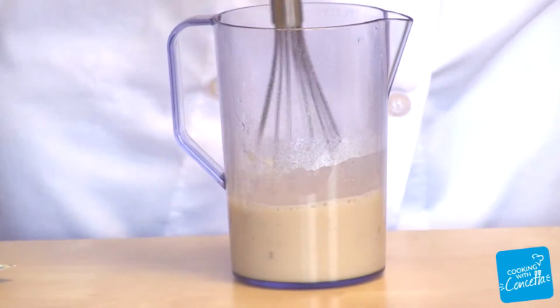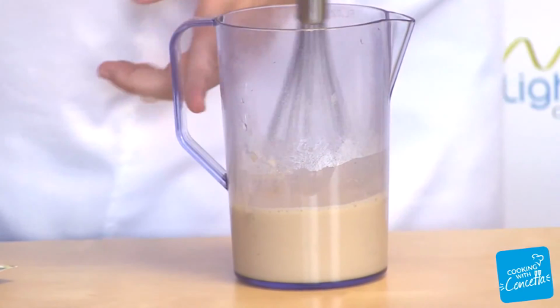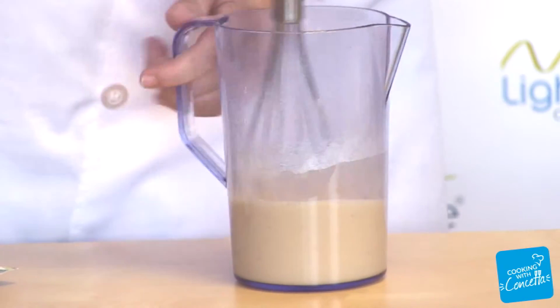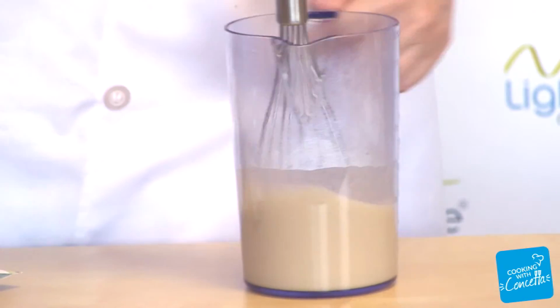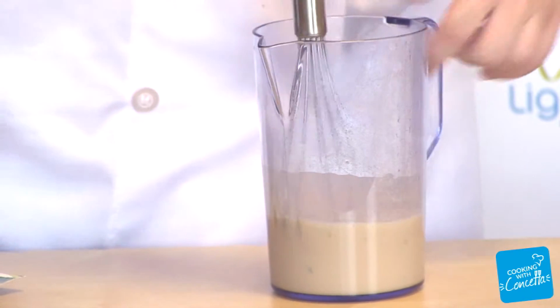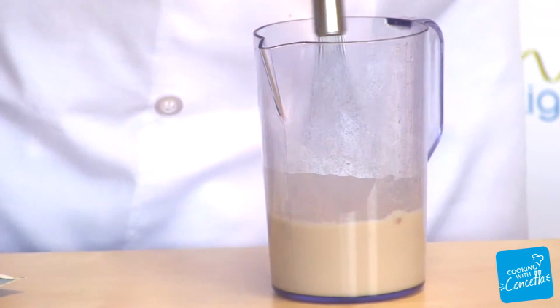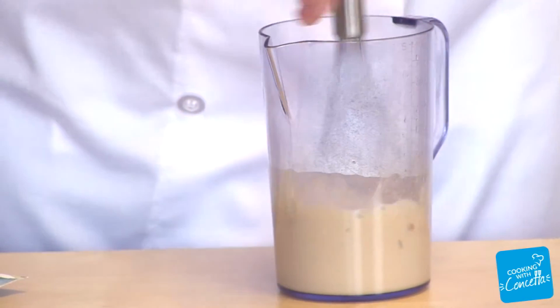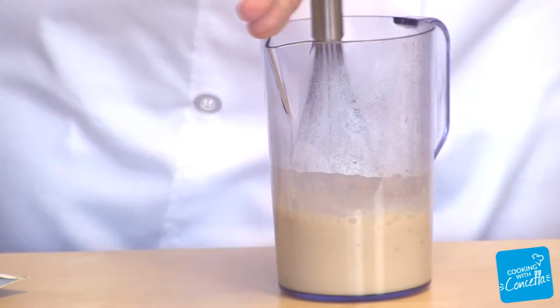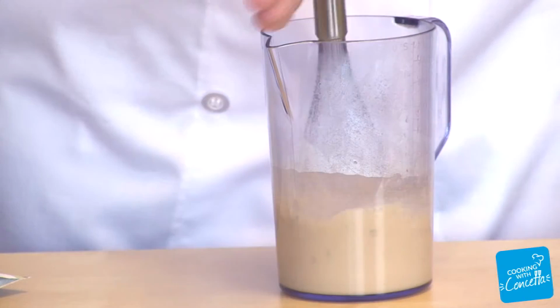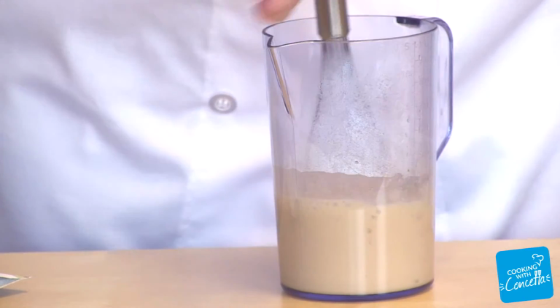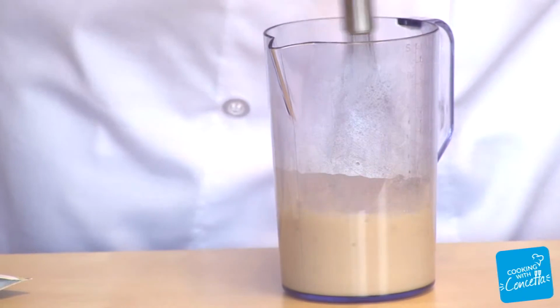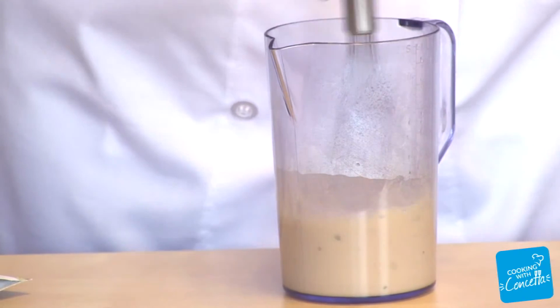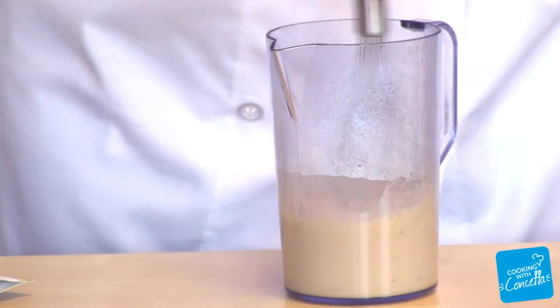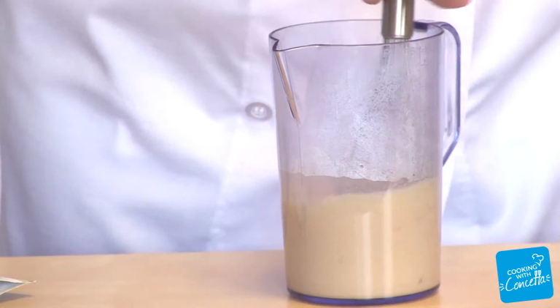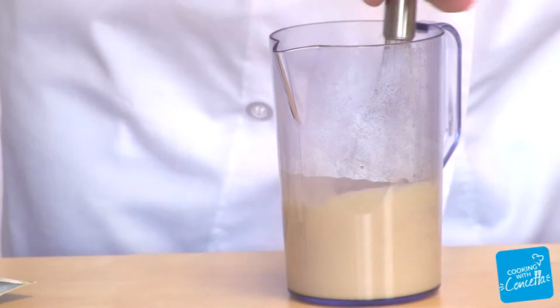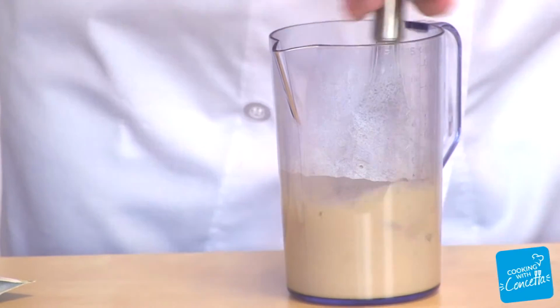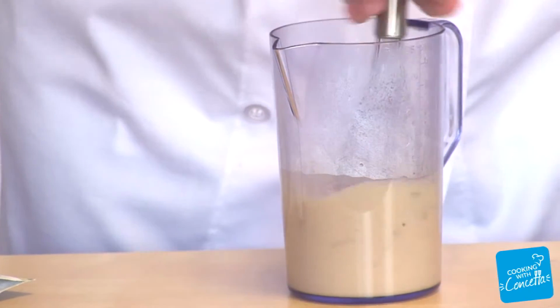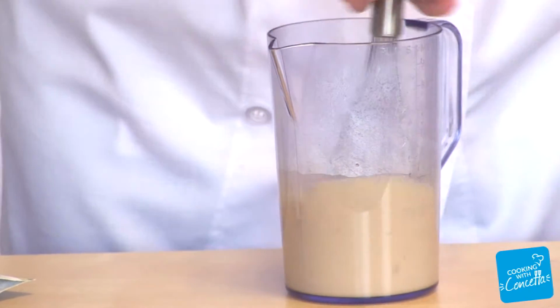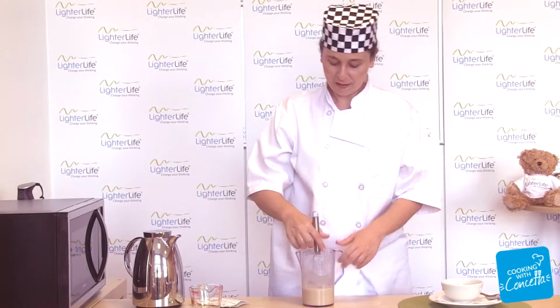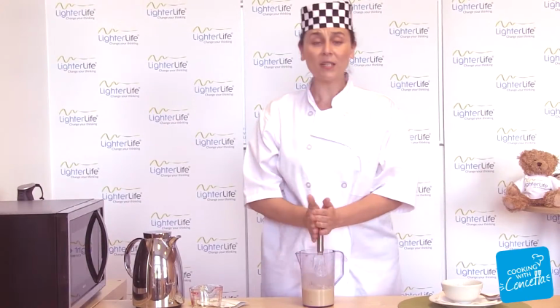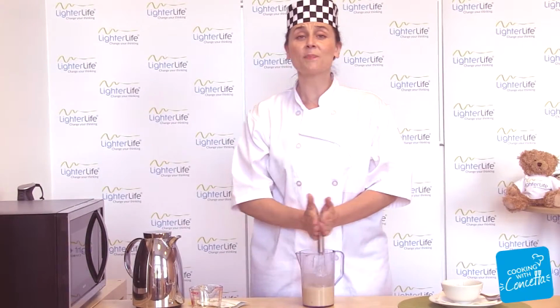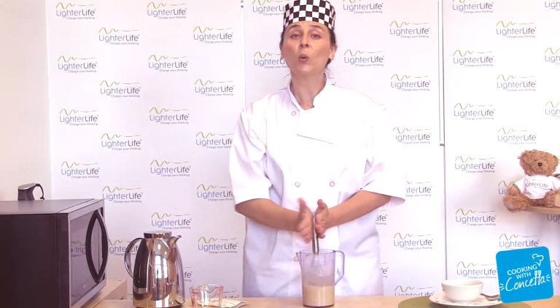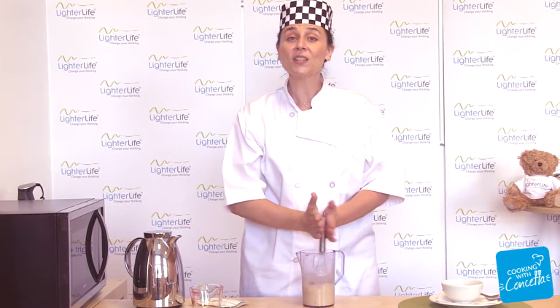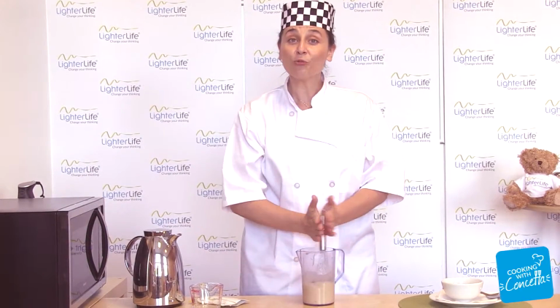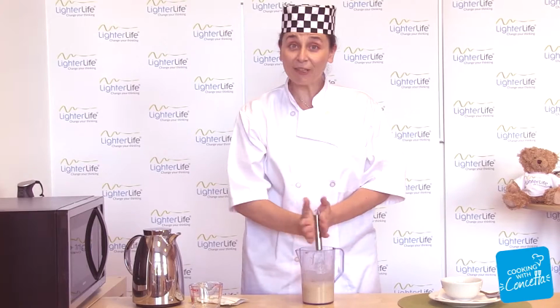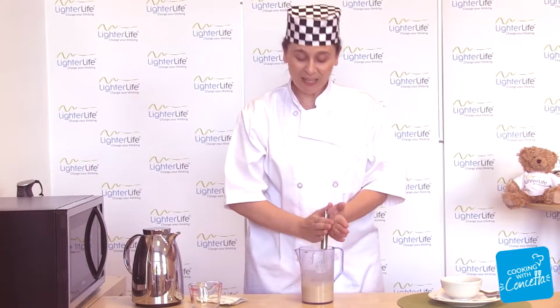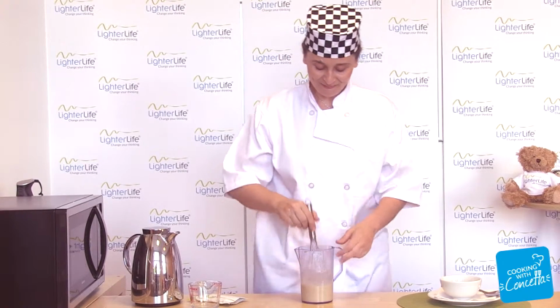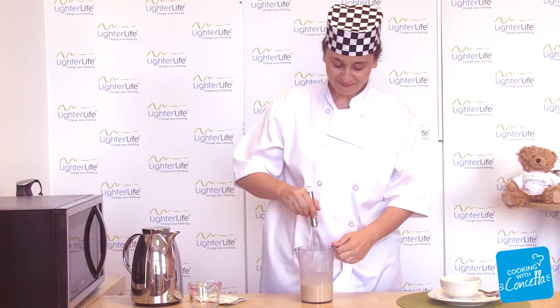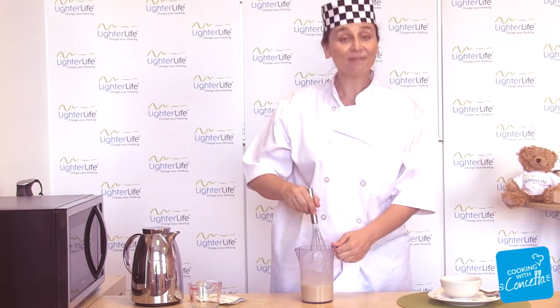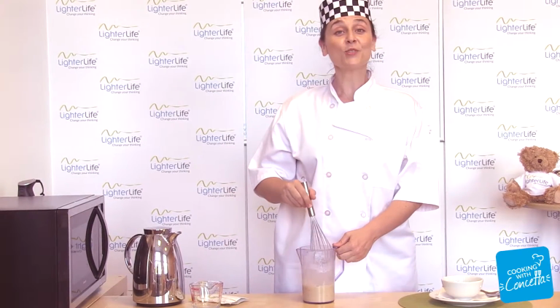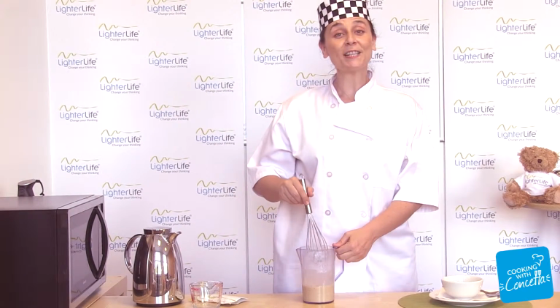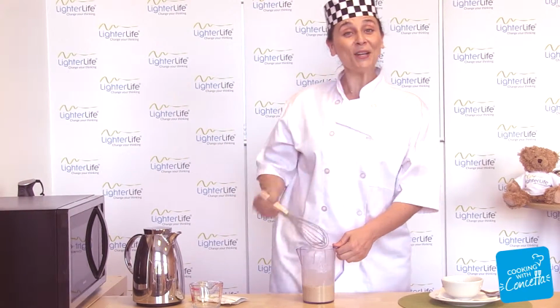You can use a blender if you choose to. Once it's been whisked really, really well, it's ready to serve.